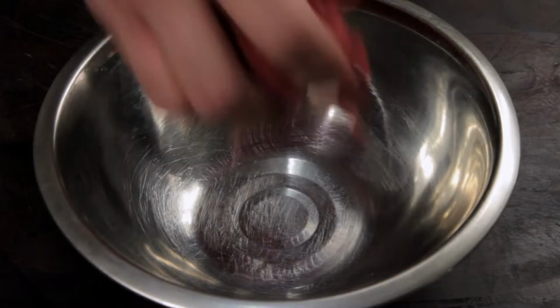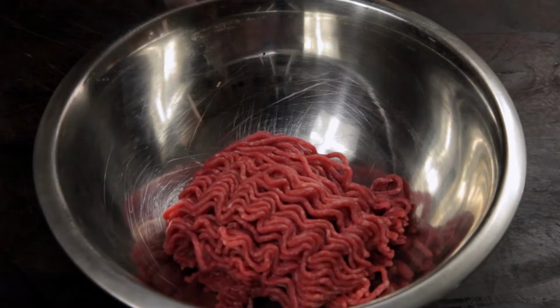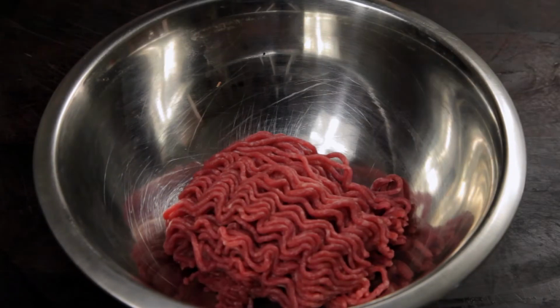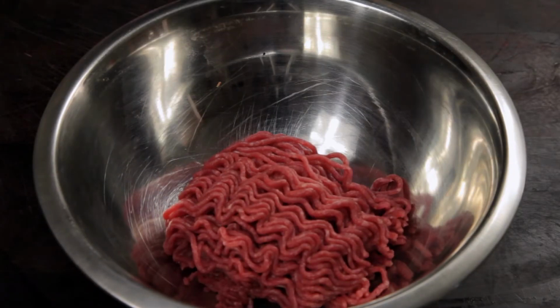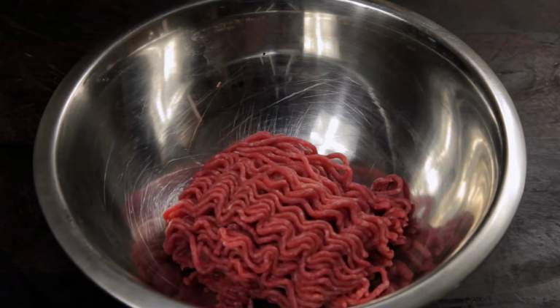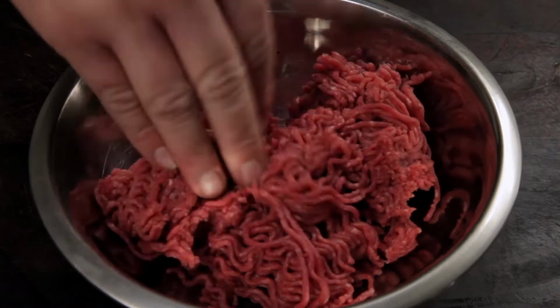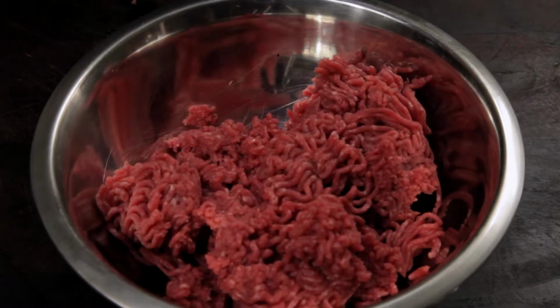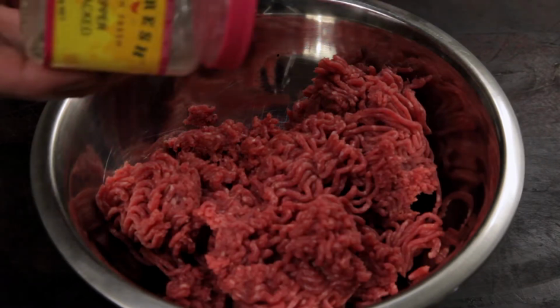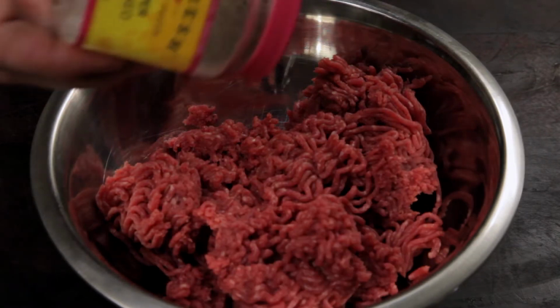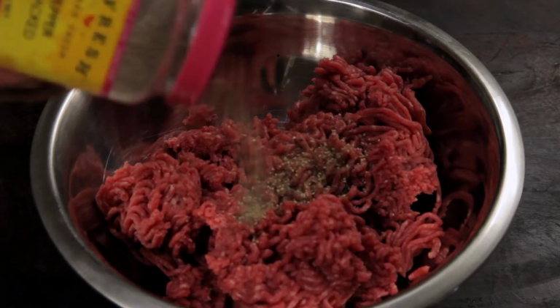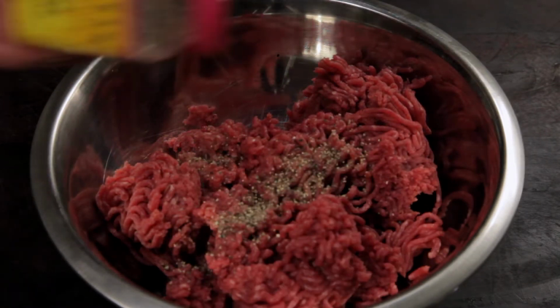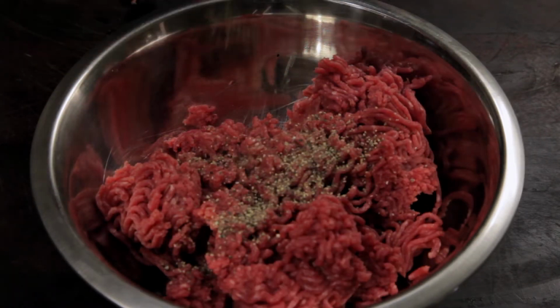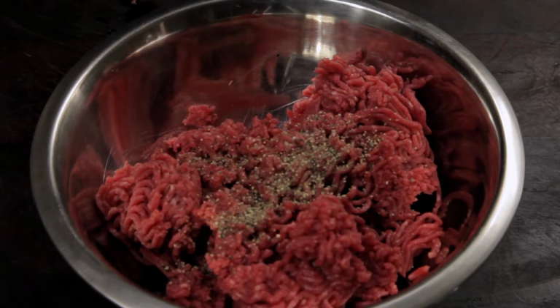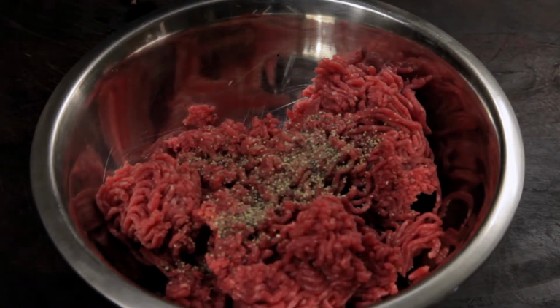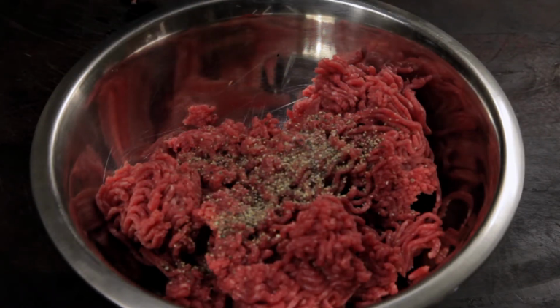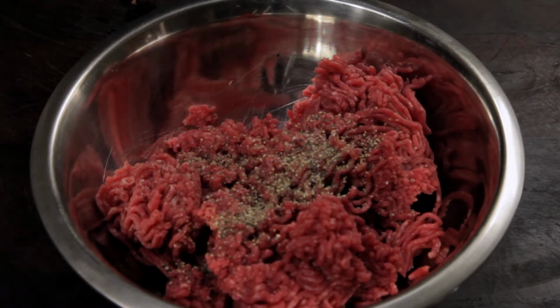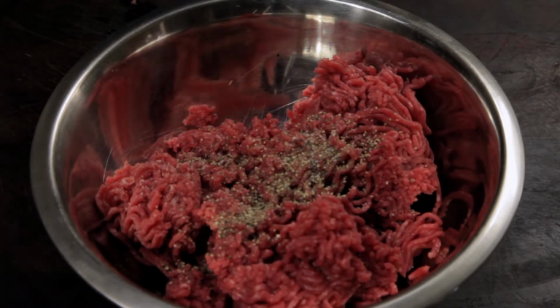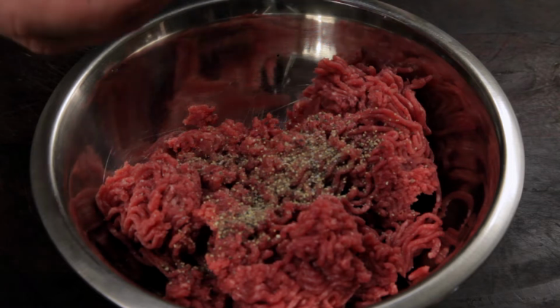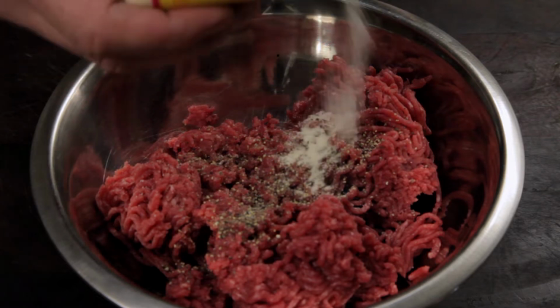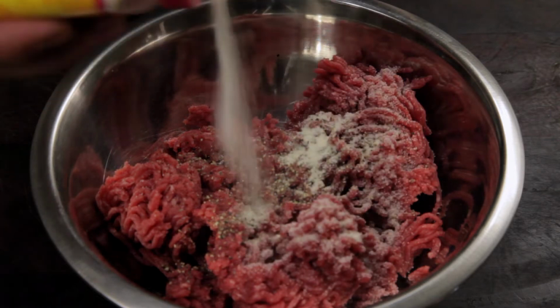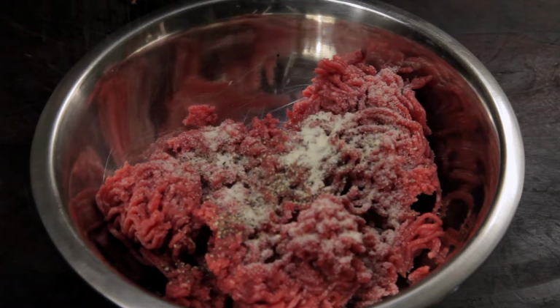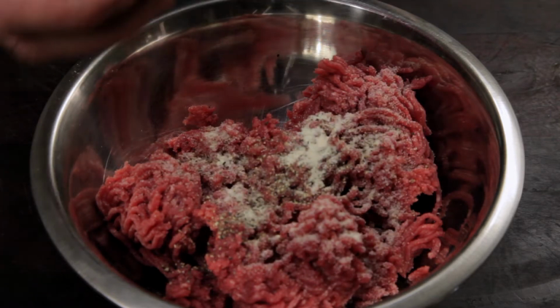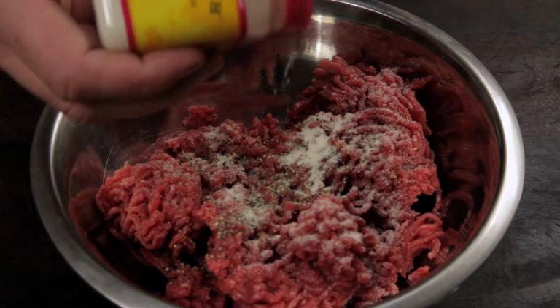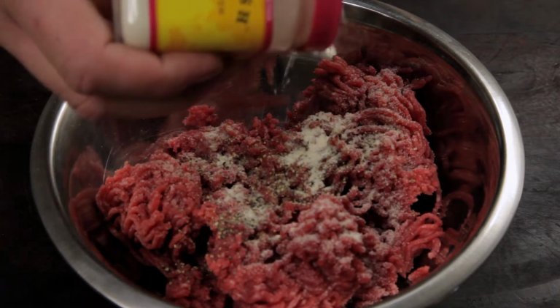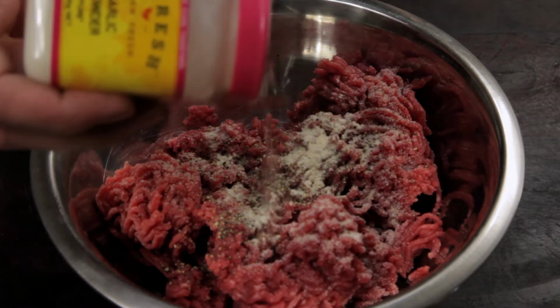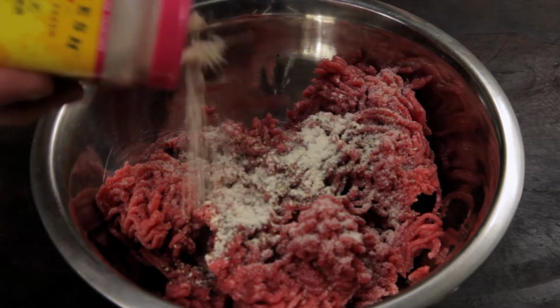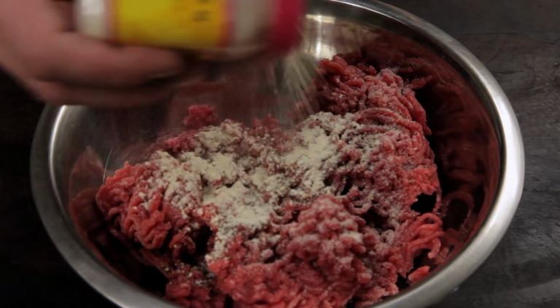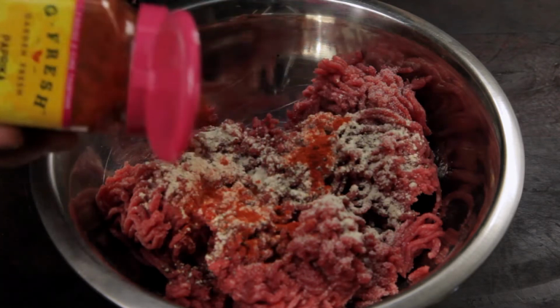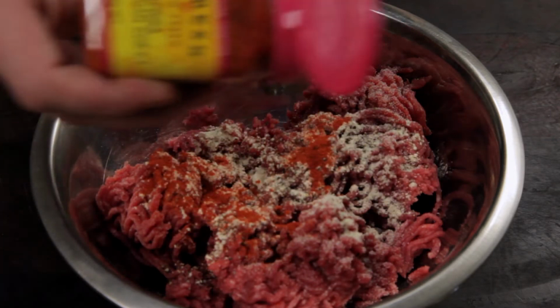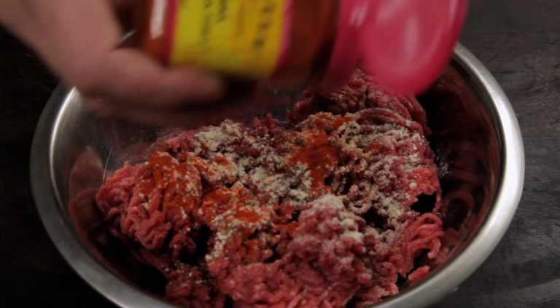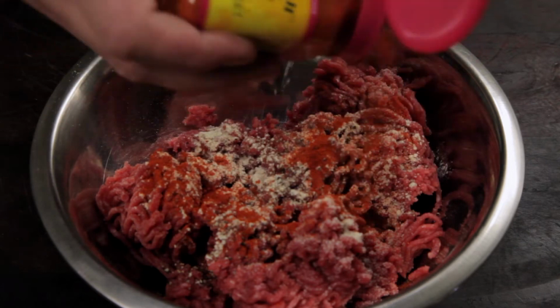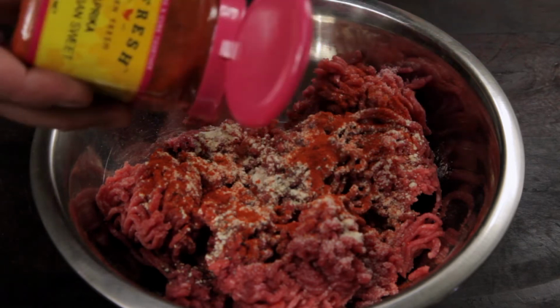To start you'll need one pound or half a kilo of minced beef. Season it with one teaspoon of black pepper, one teaspoon of salt, one teaspoon of onion powder, one teaspoon of garlic powder, and finally one teaspoon of sweet paprika.